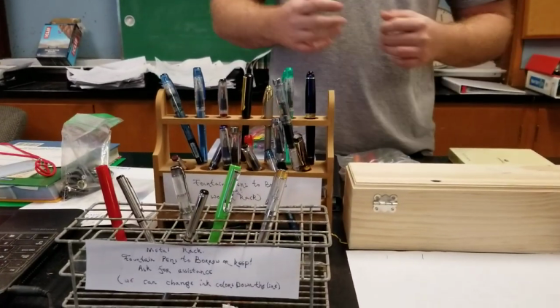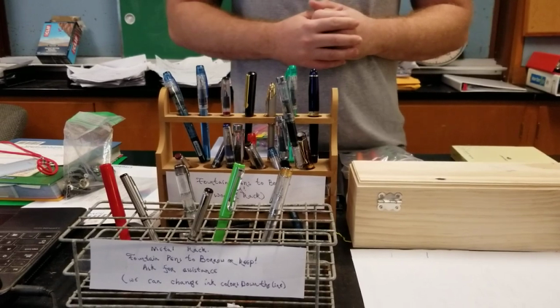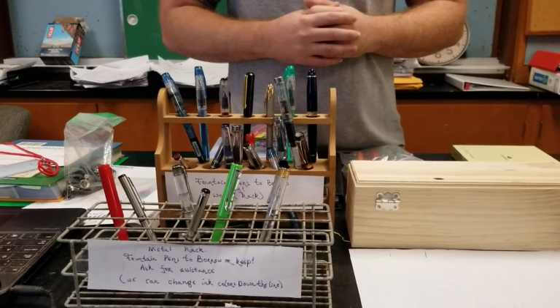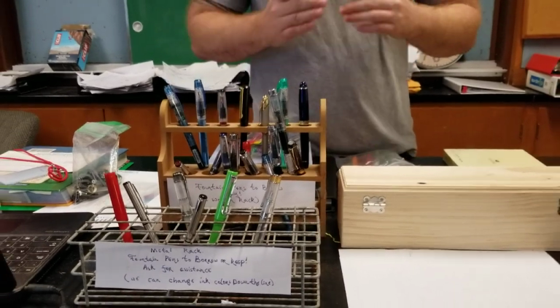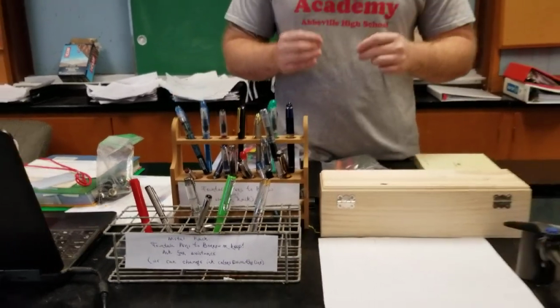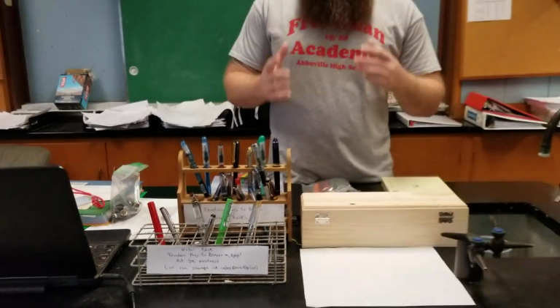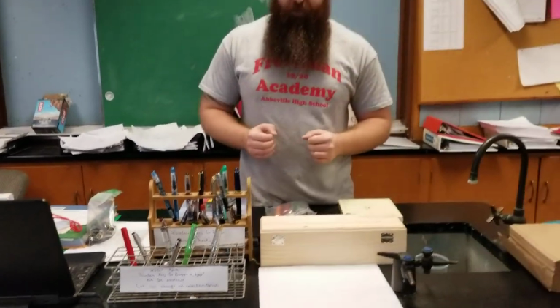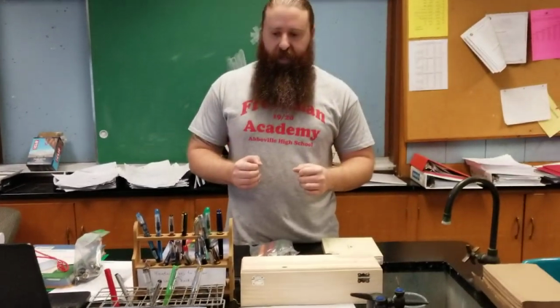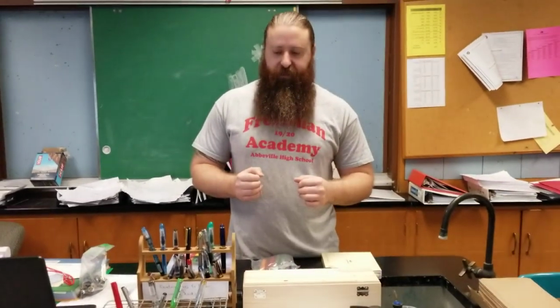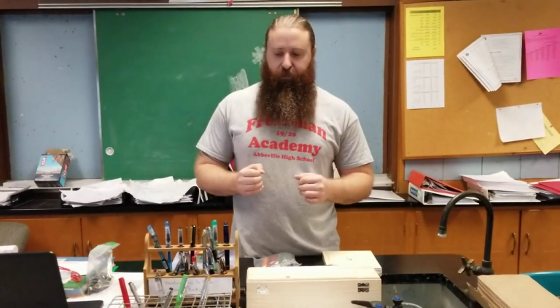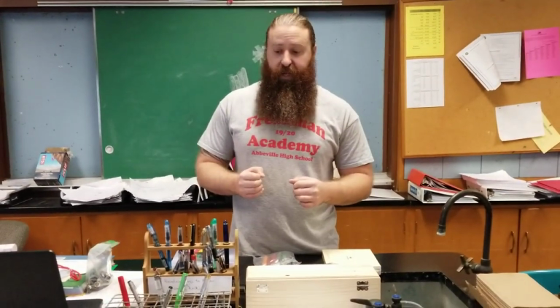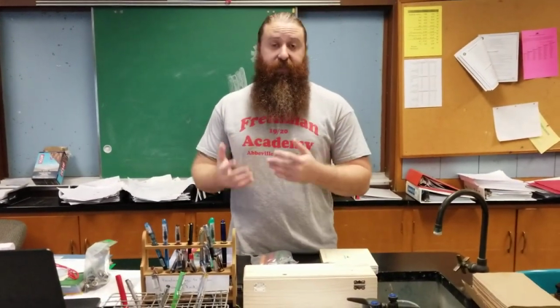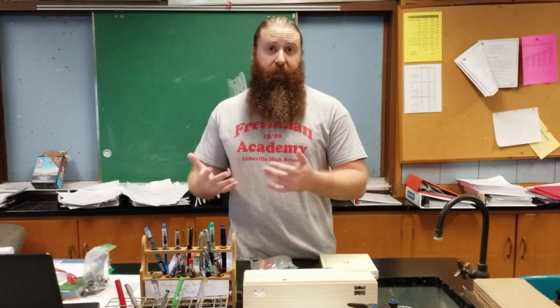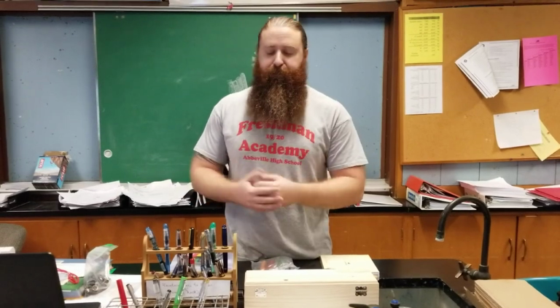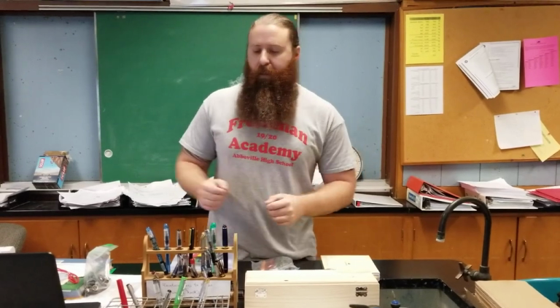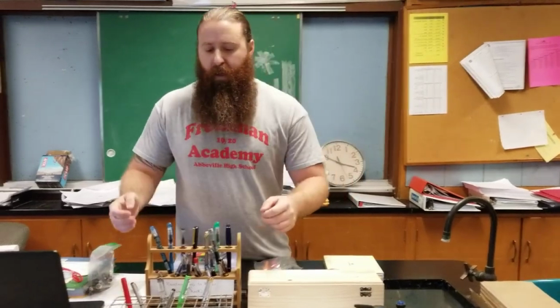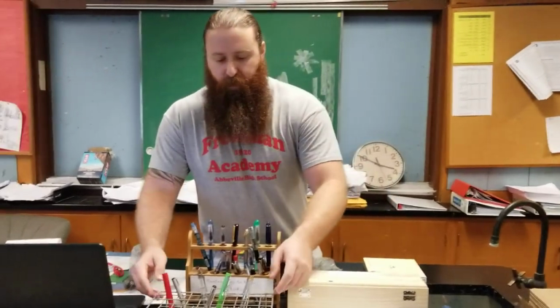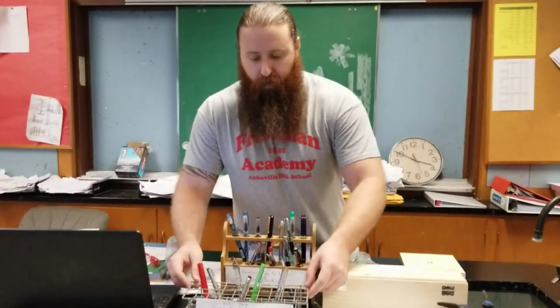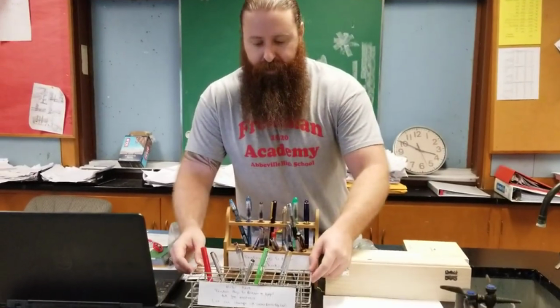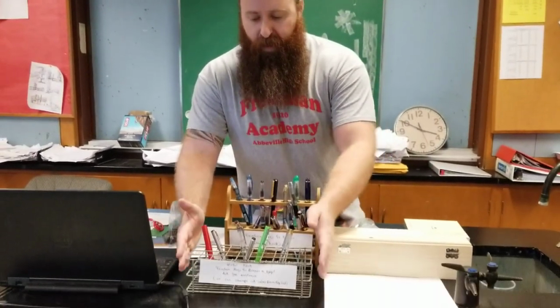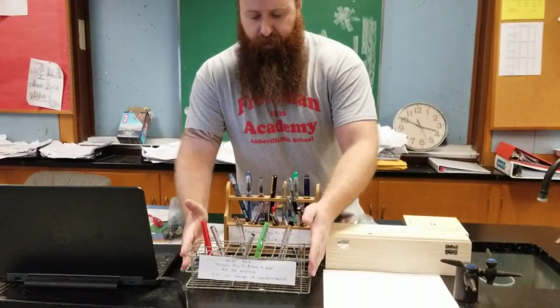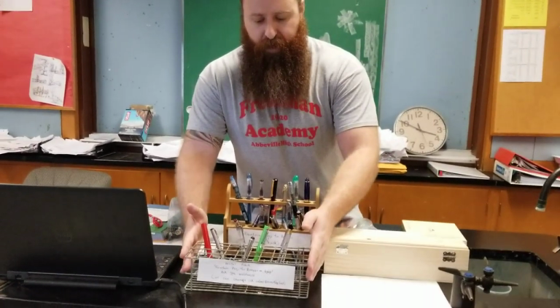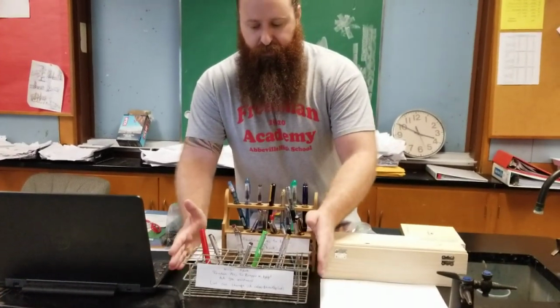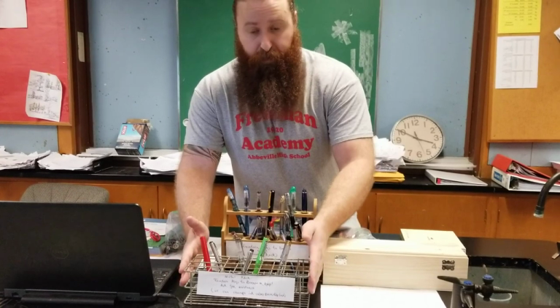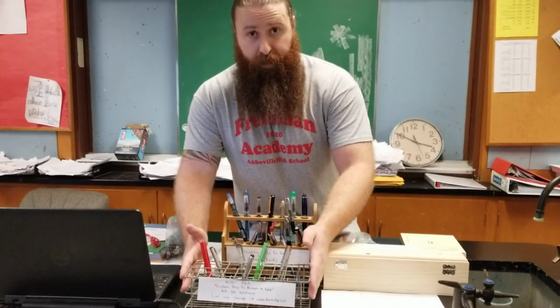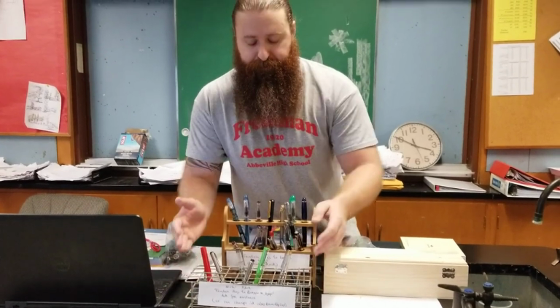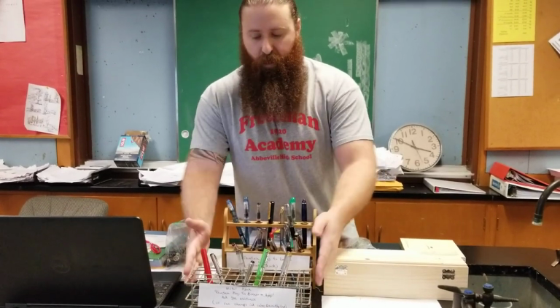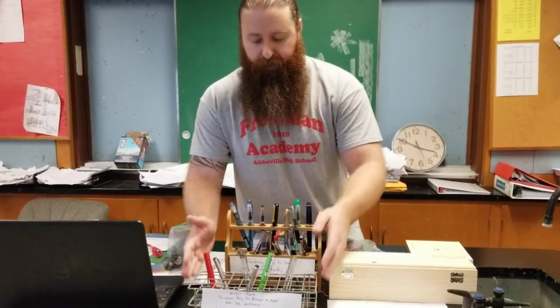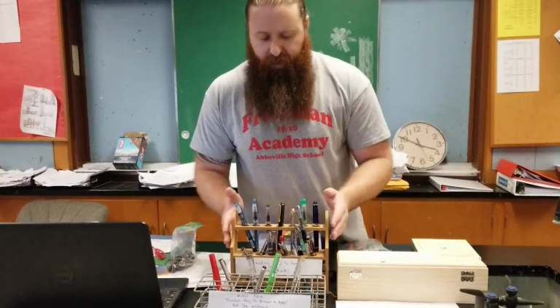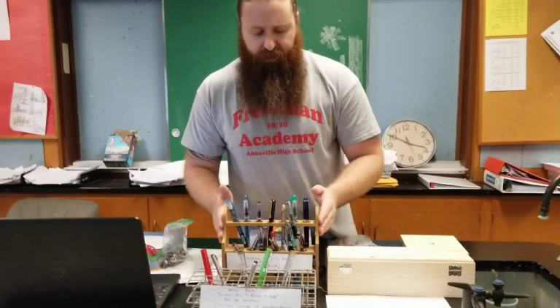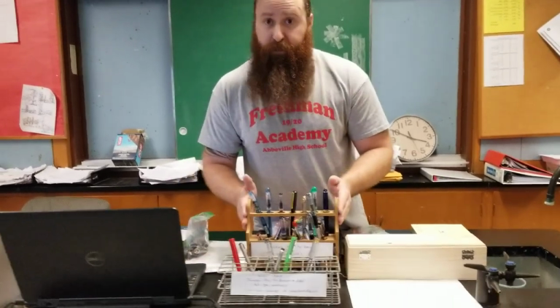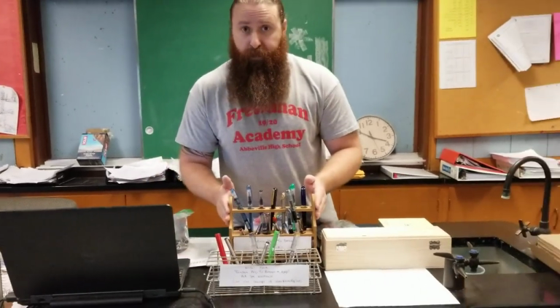What I started doing was a pen borrowing station — one station where they can actually take and keep the pens, and another section for them to just borrow and return.